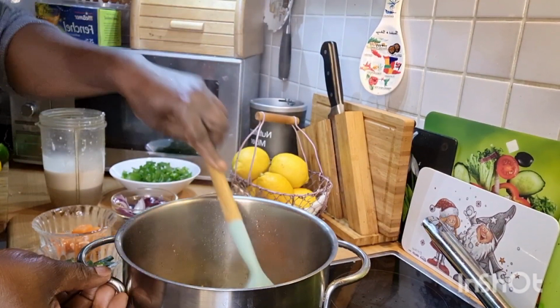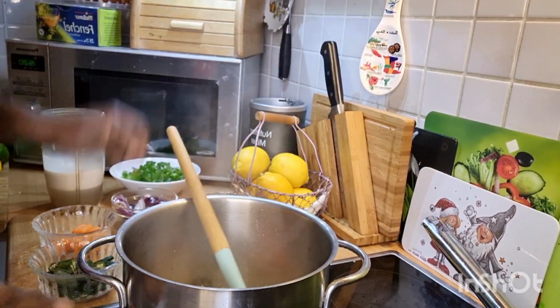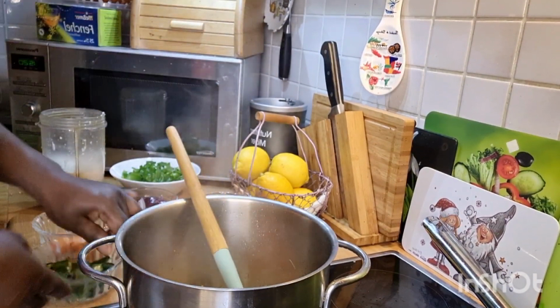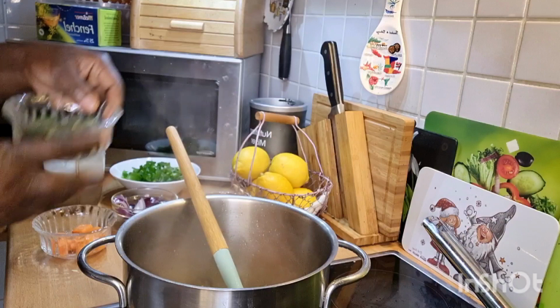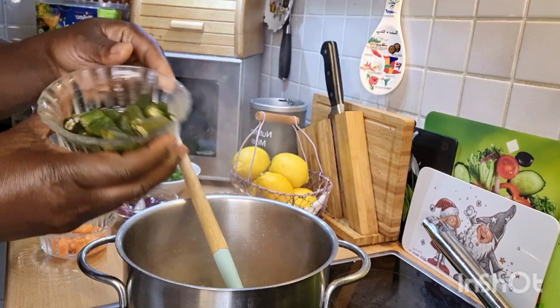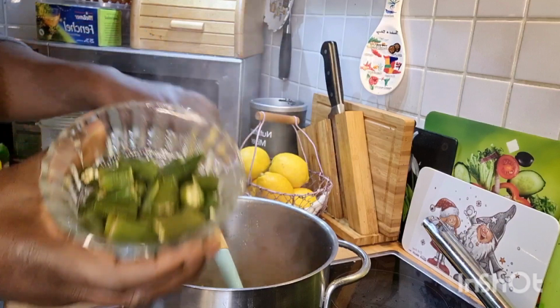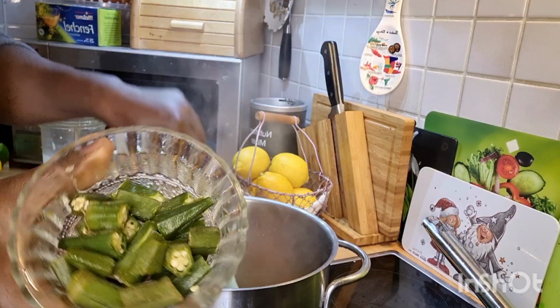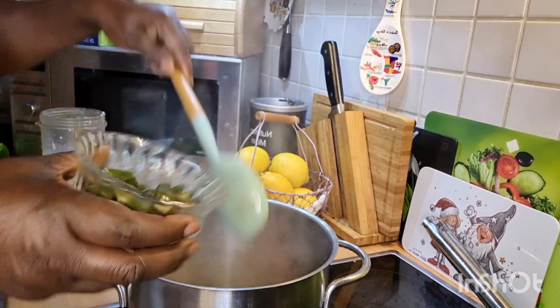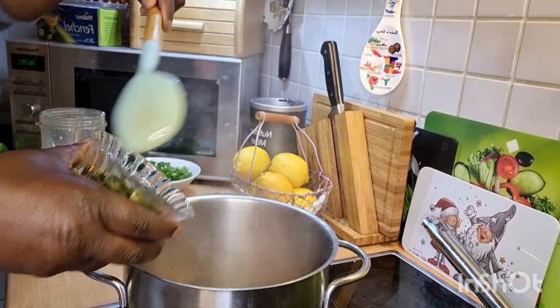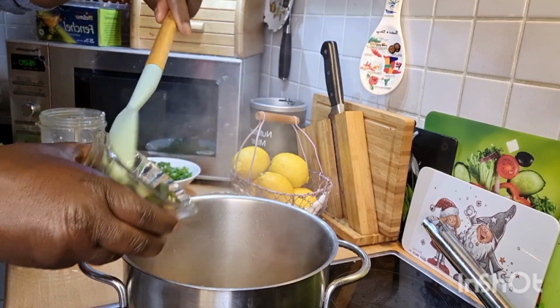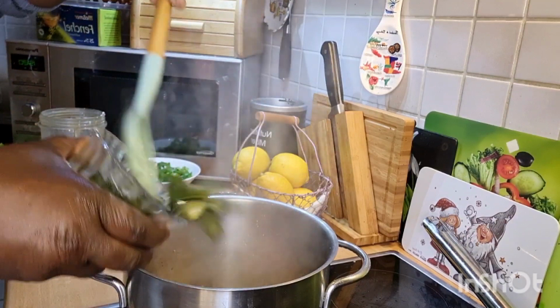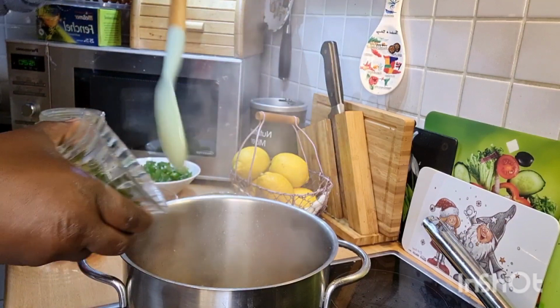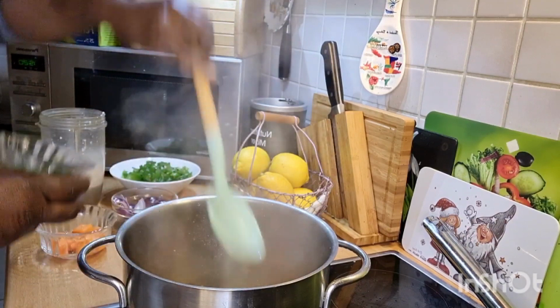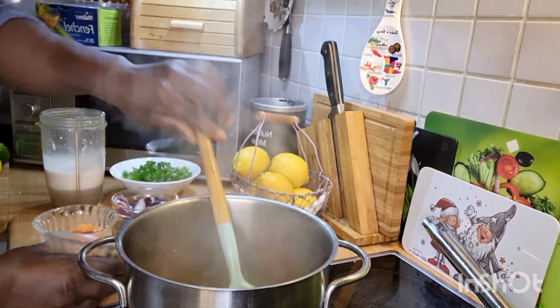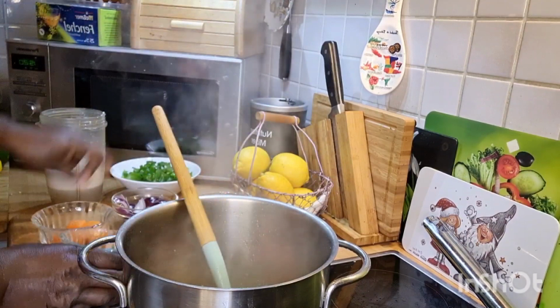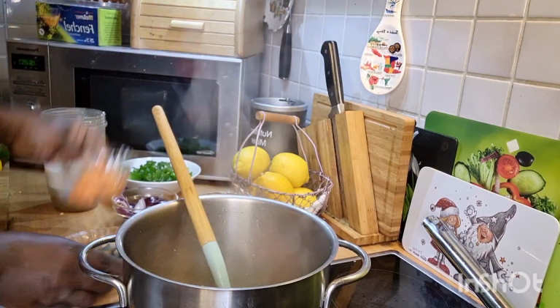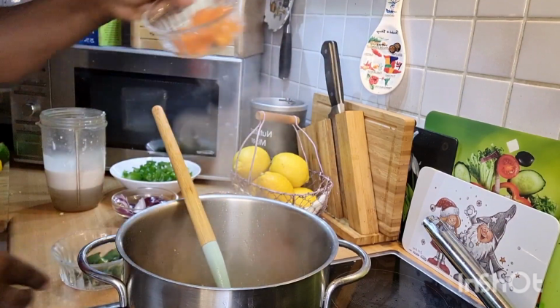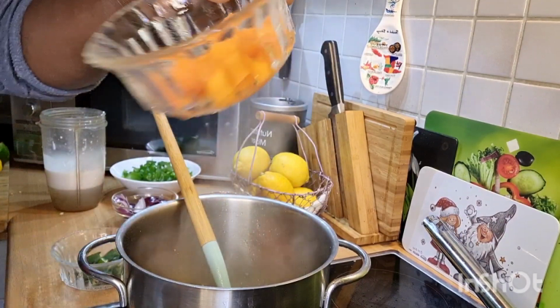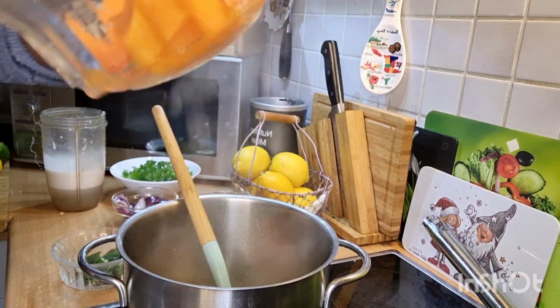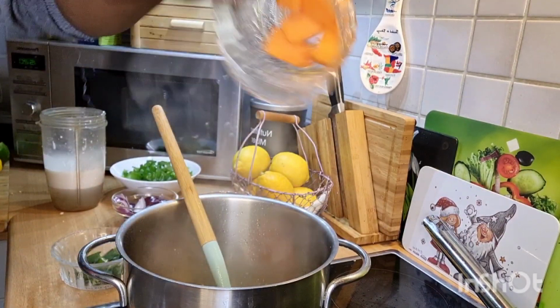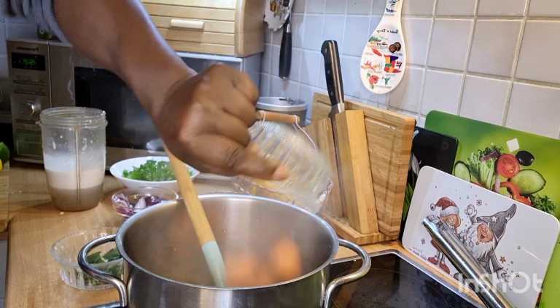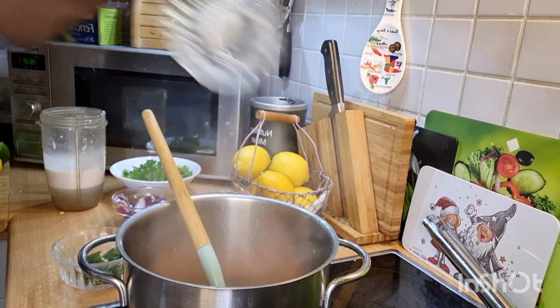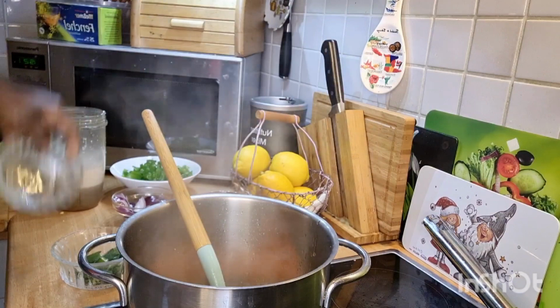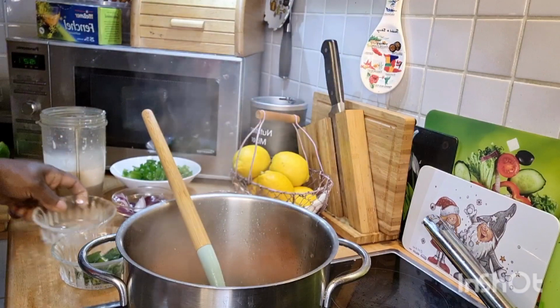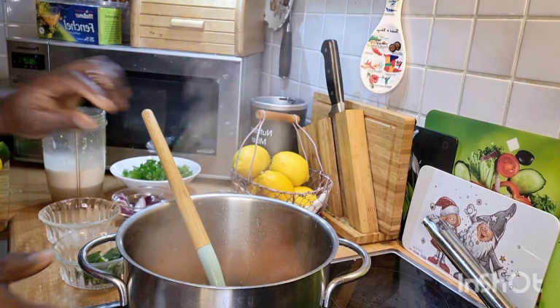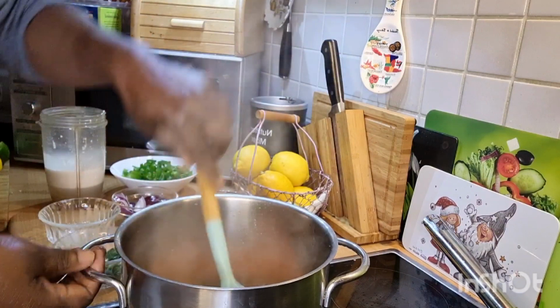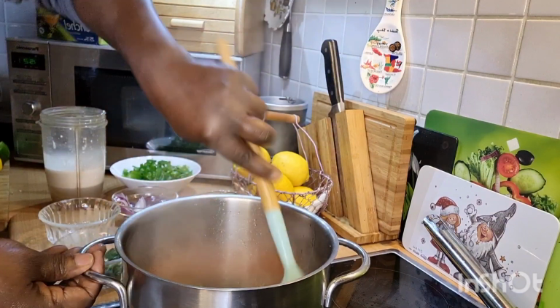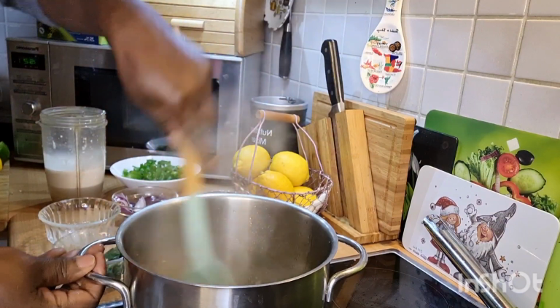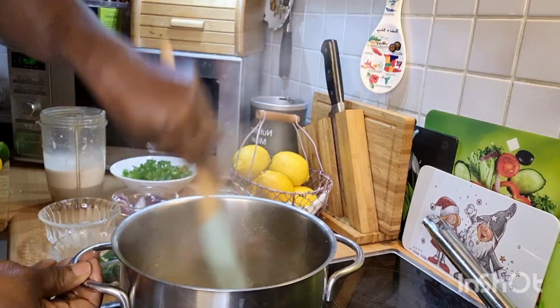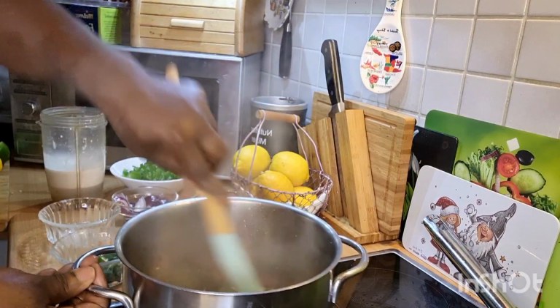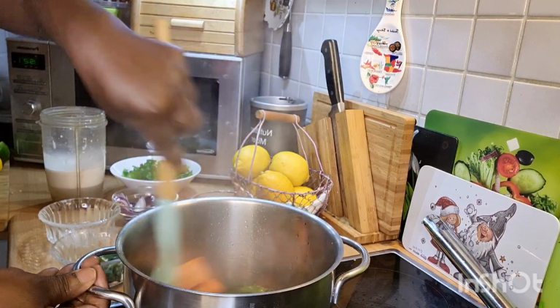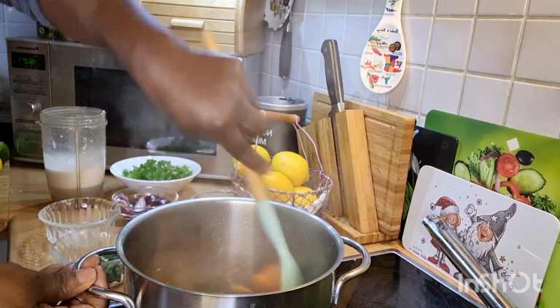And now I'll be adding in my okra and my pumpkin into the pot. Okay, so we throw it up a little.